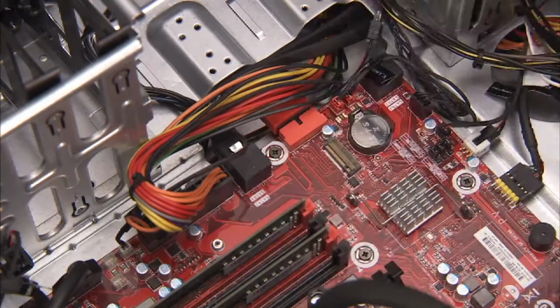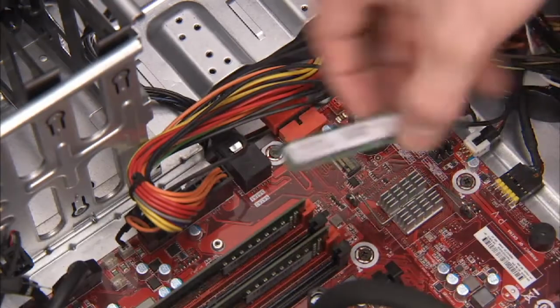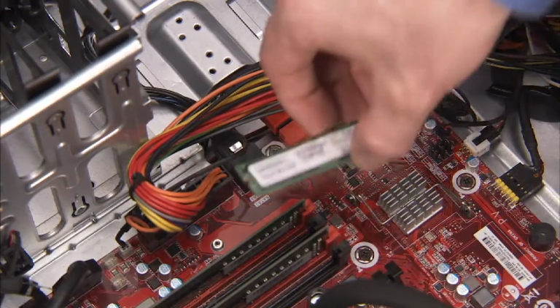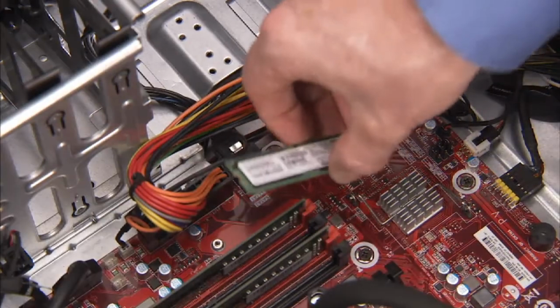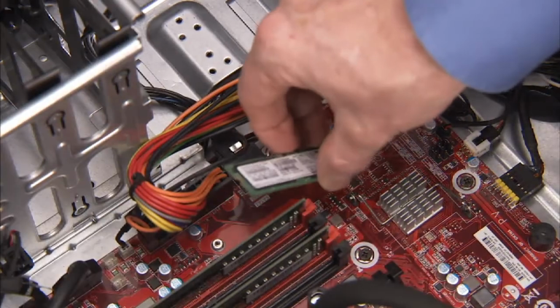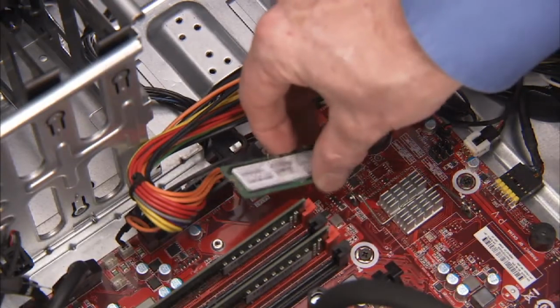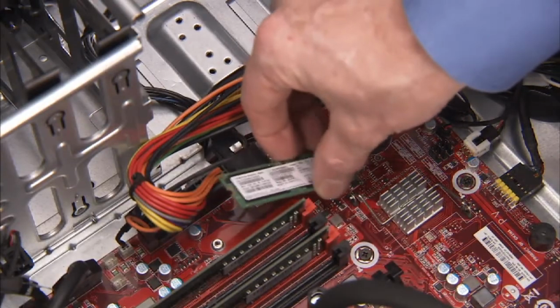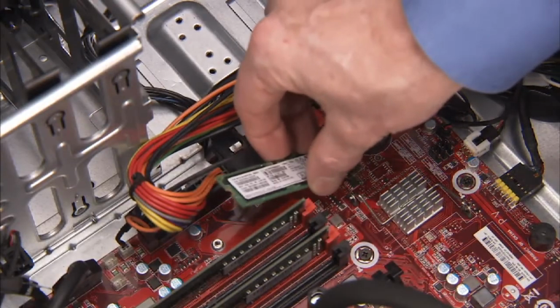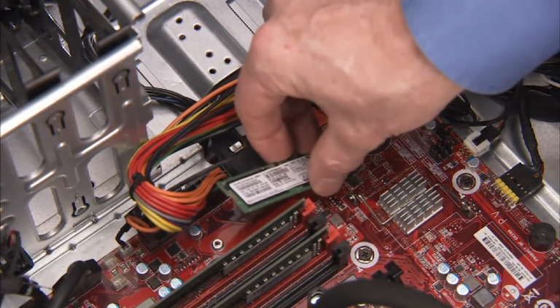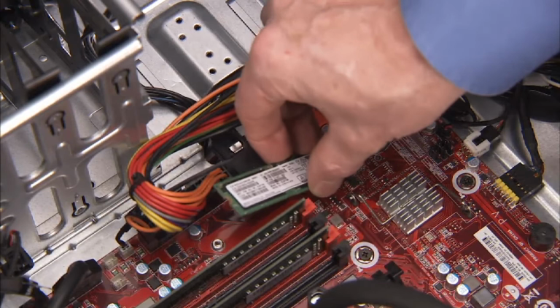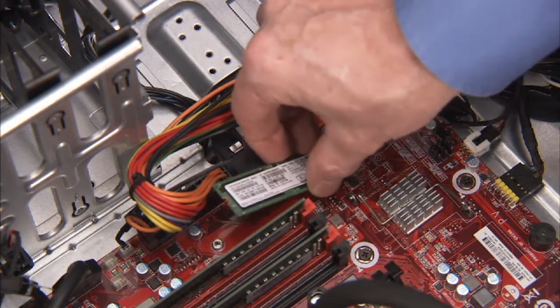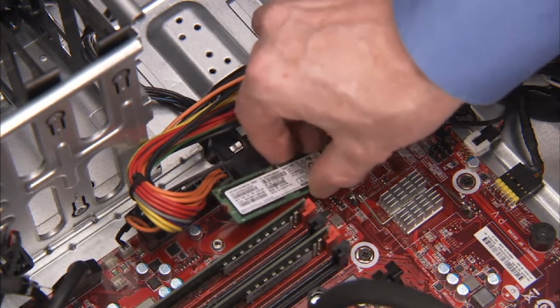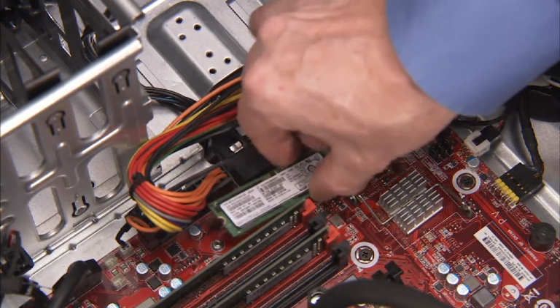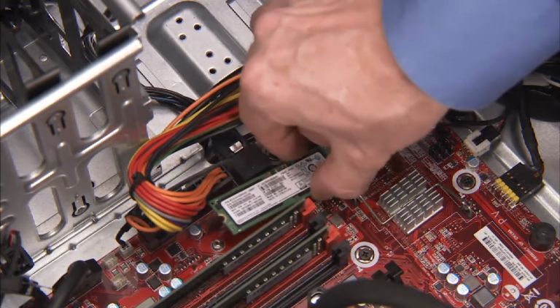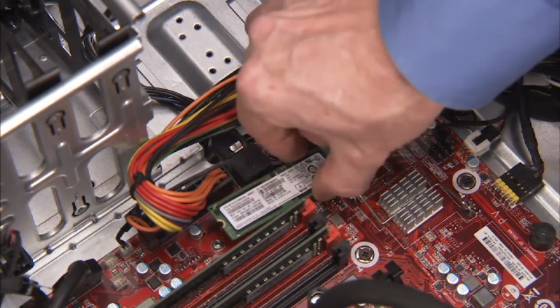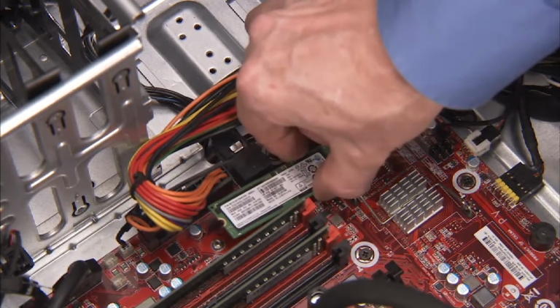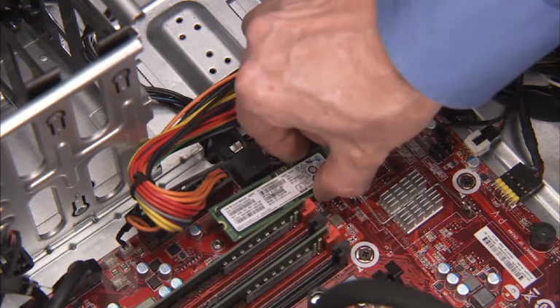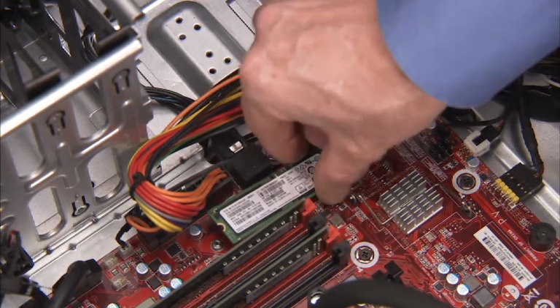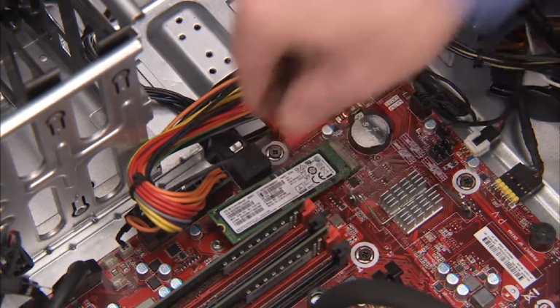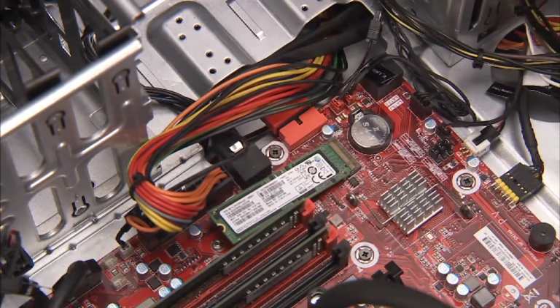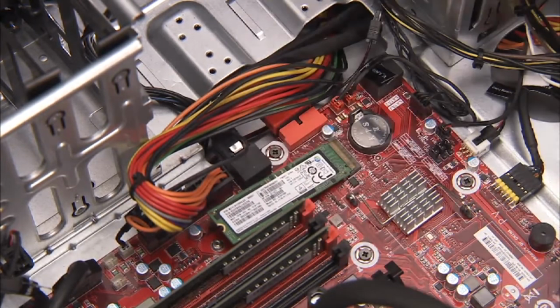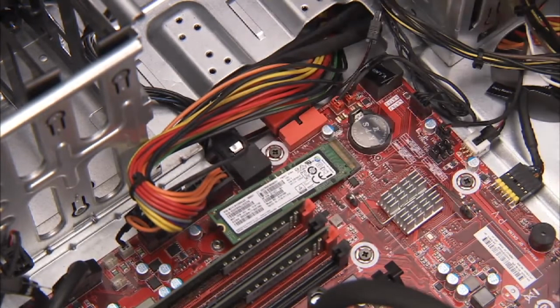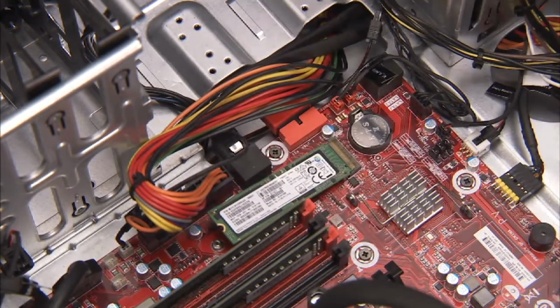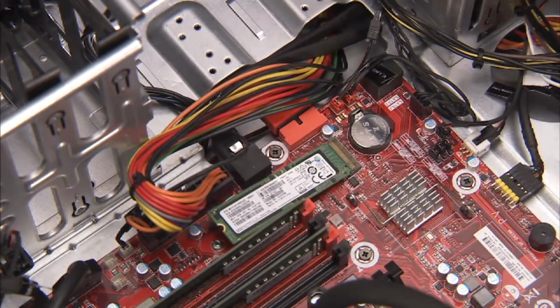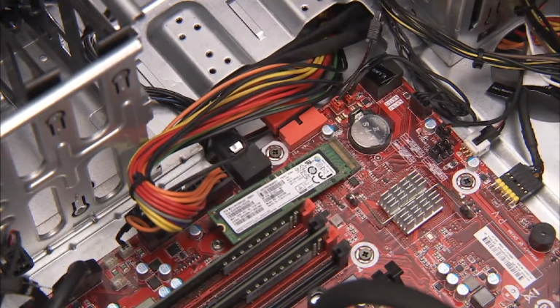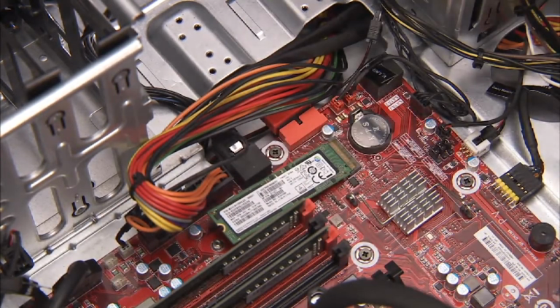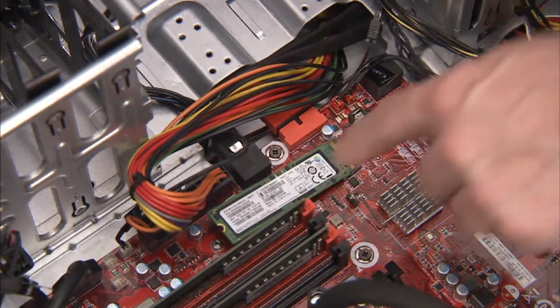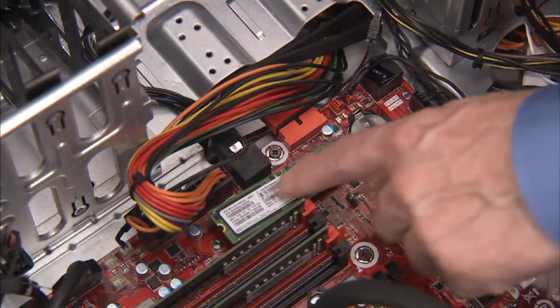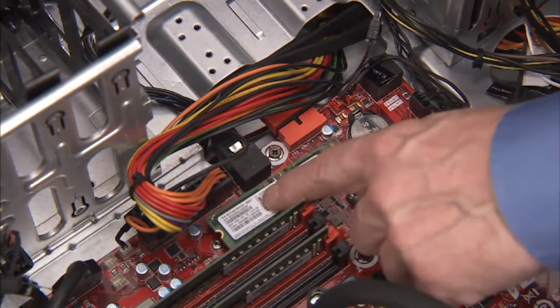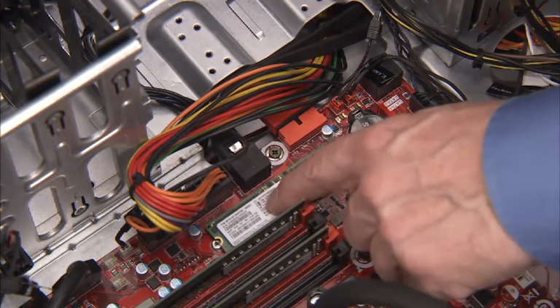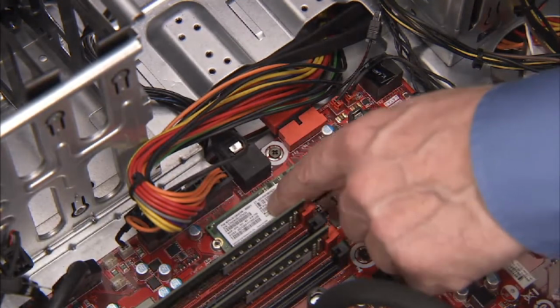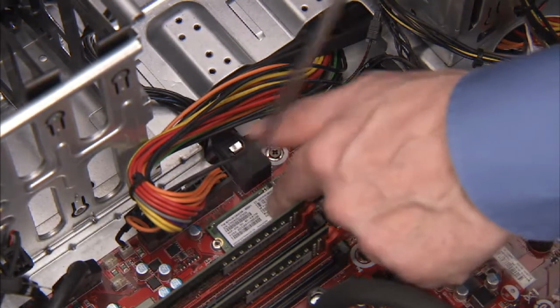To replace the M.2 drive, angle the drive into its motherboard socket at a 30-degree angle and press down. Hold it down while replacing the Phillips number one screw.